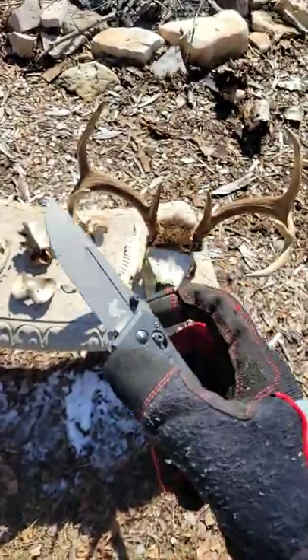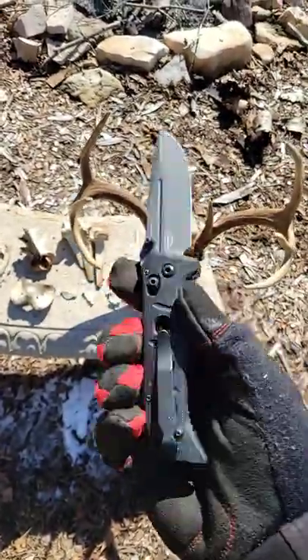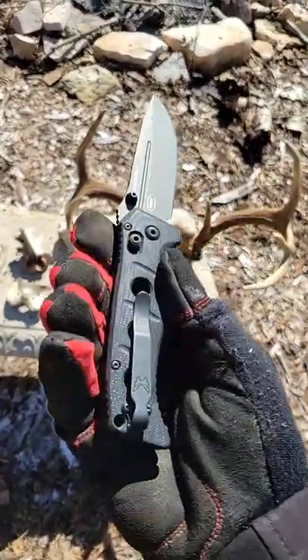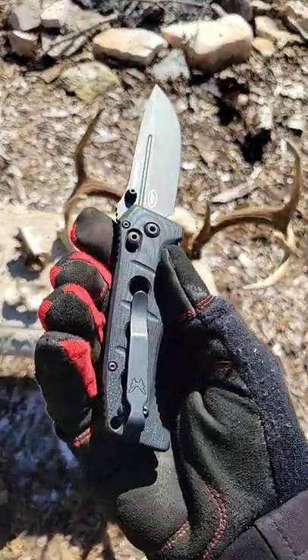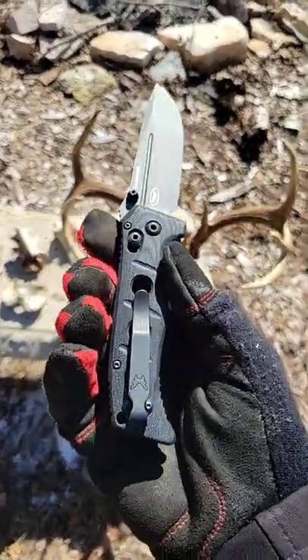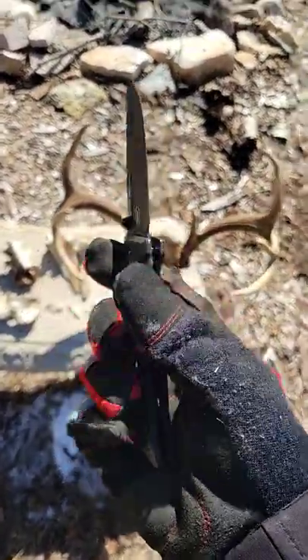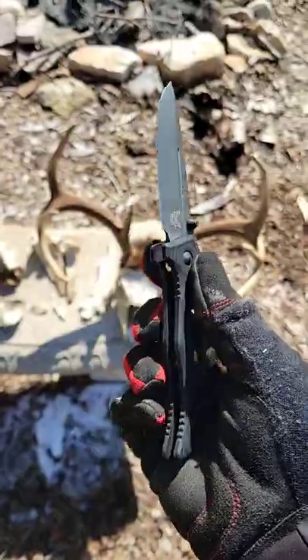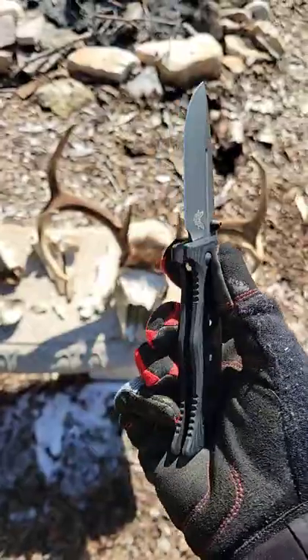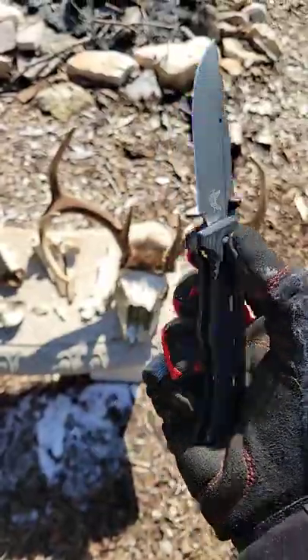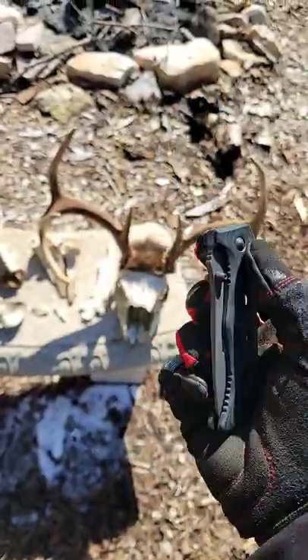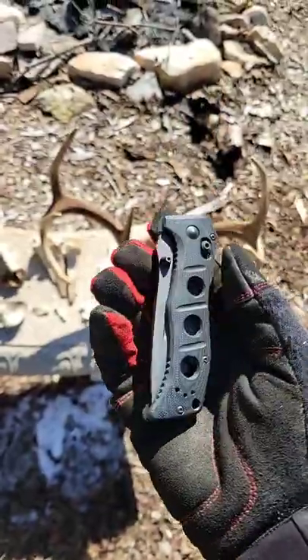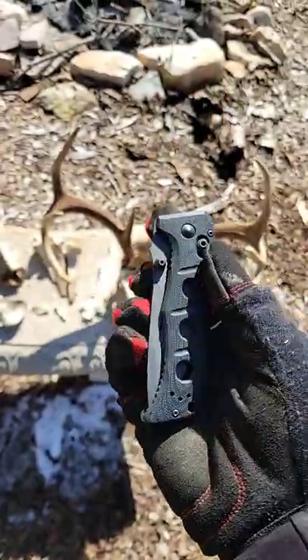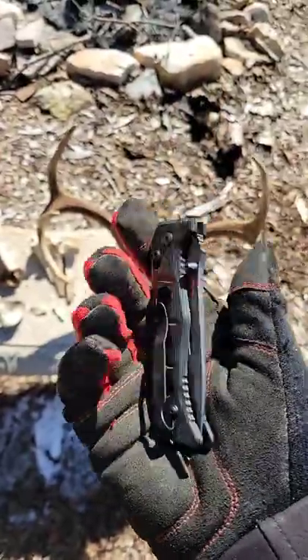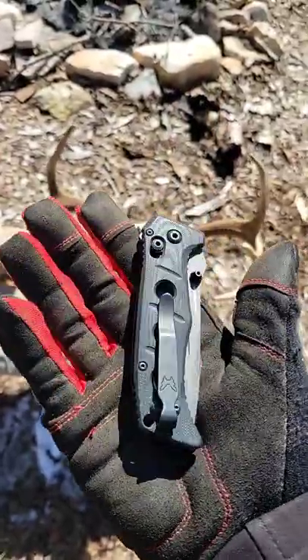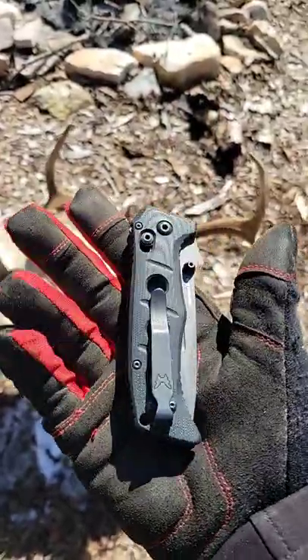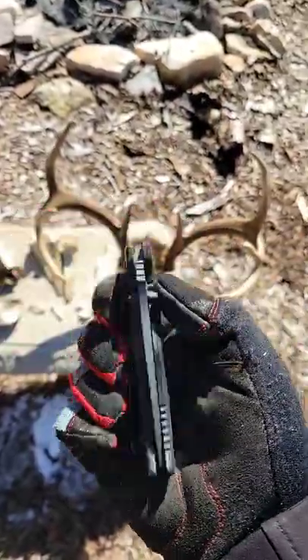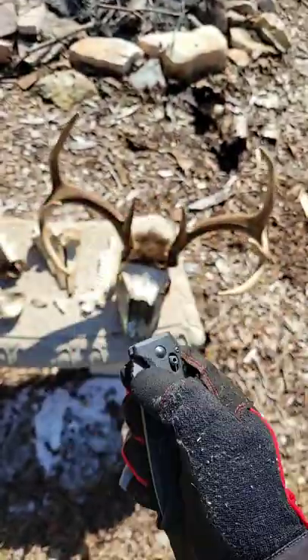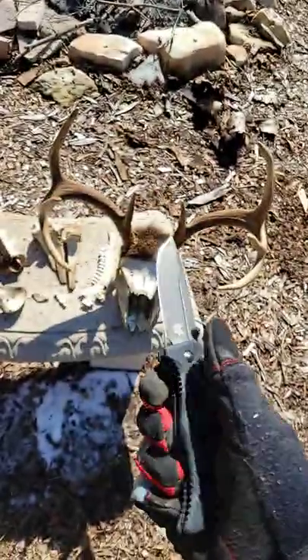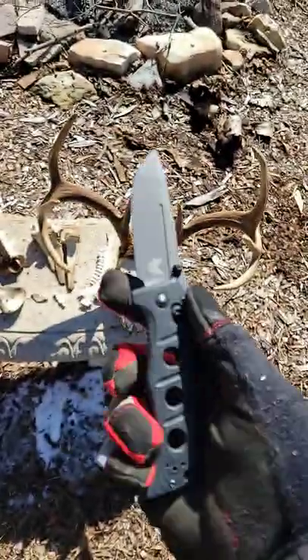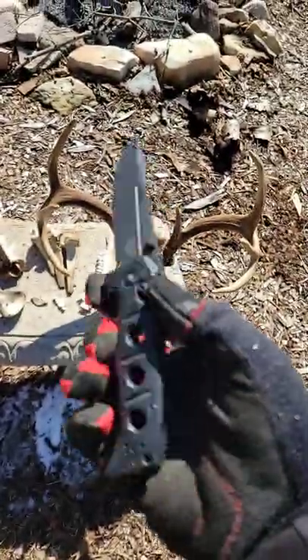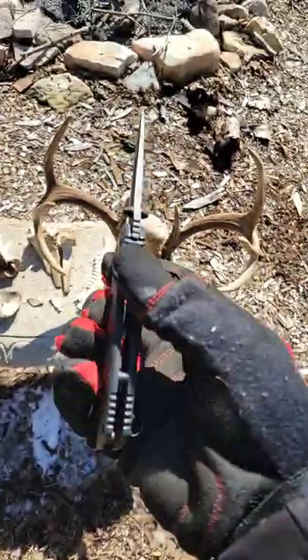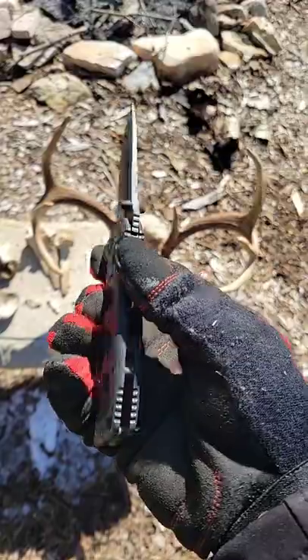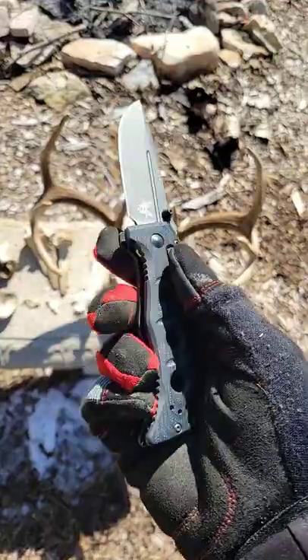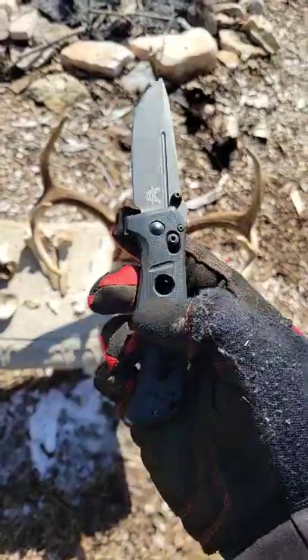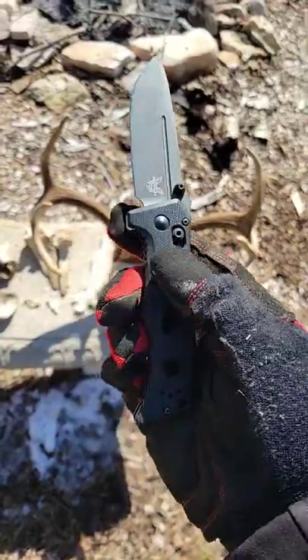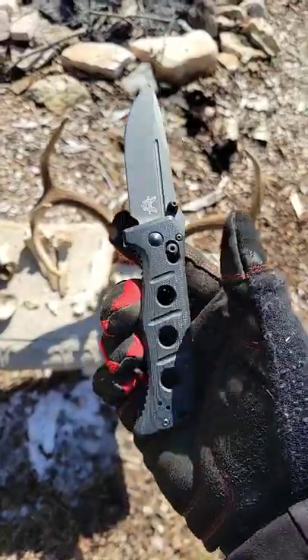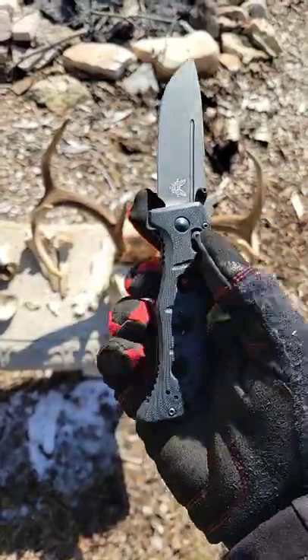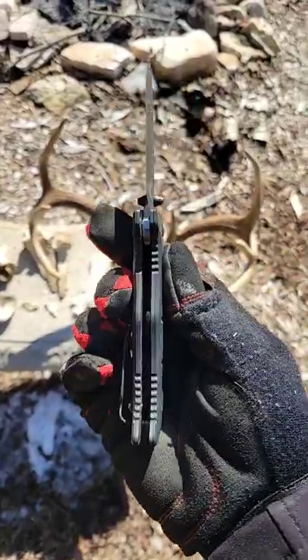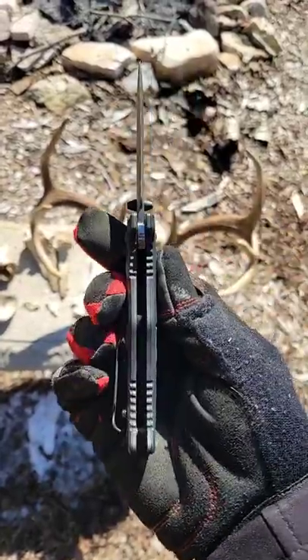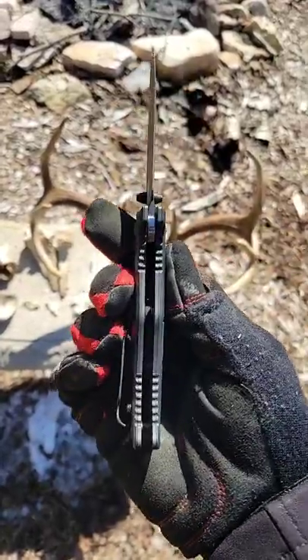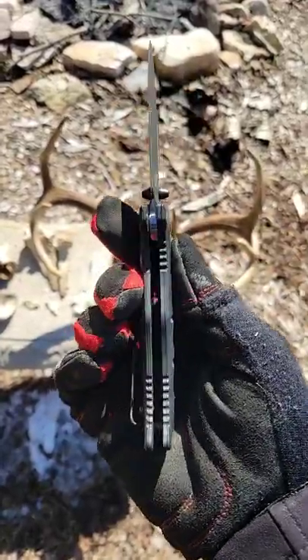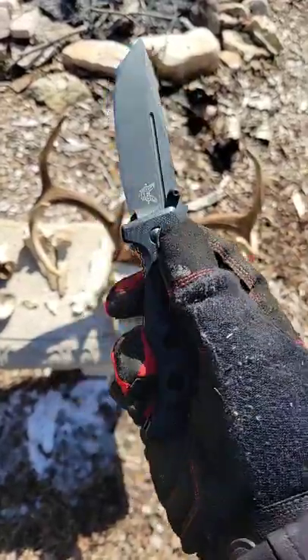Very nice deep carry clip, sits in the pocket very well, carries very comfortably. Not overly heavy for the thickness of it. Nice holes here to get that weight reduction.